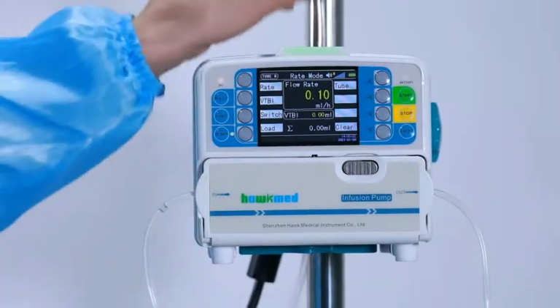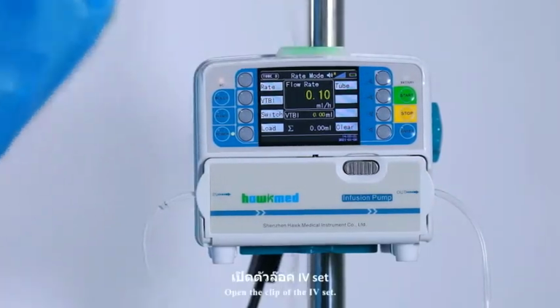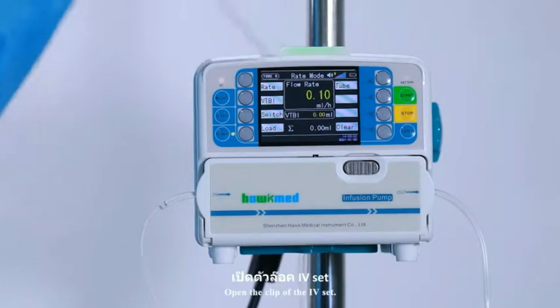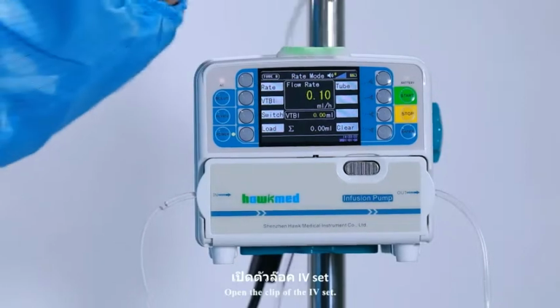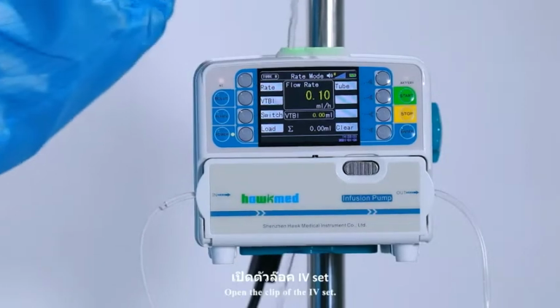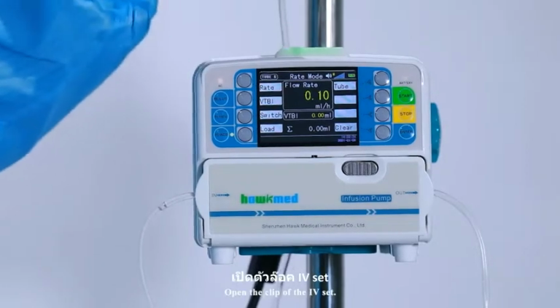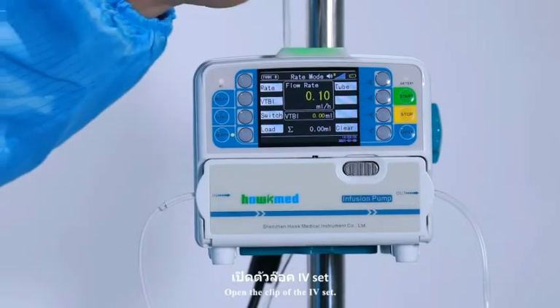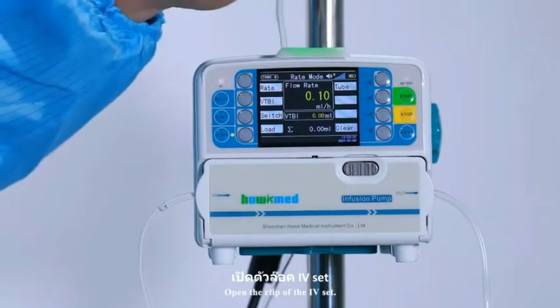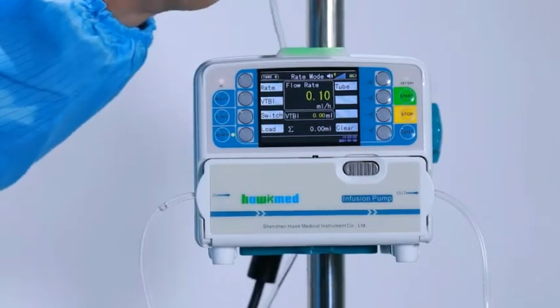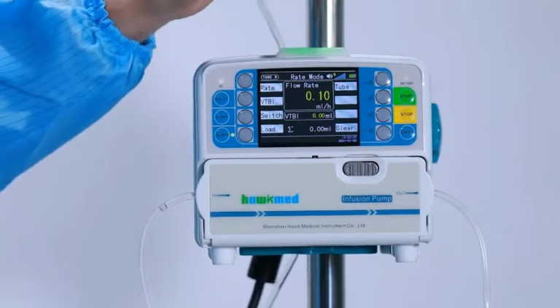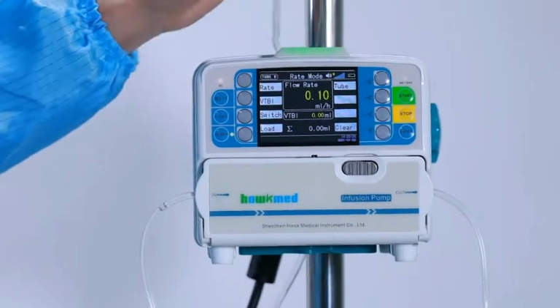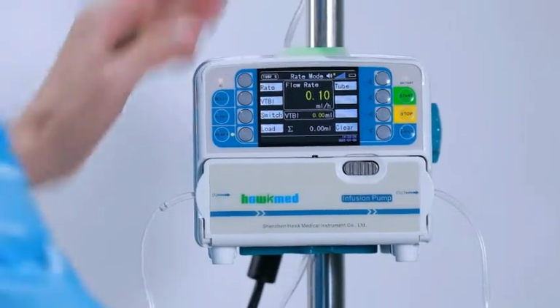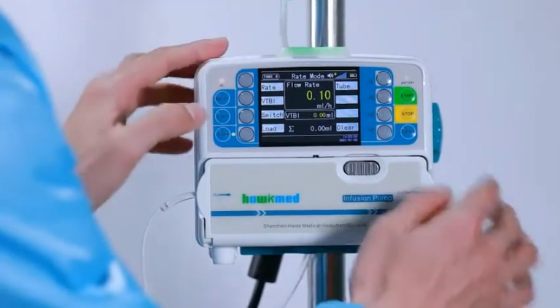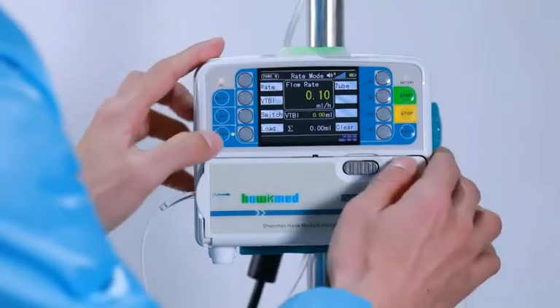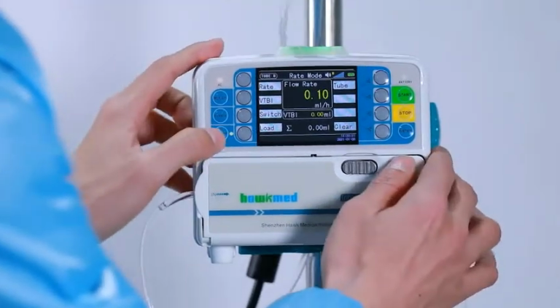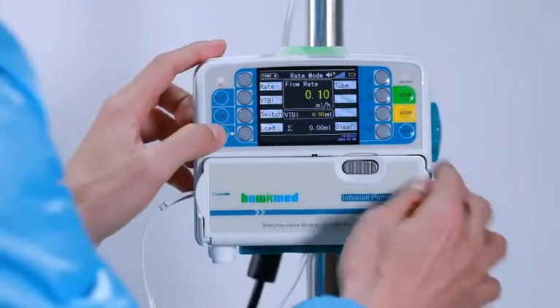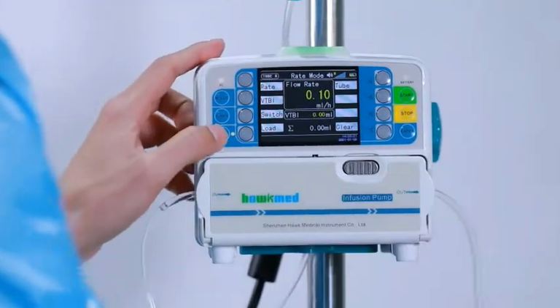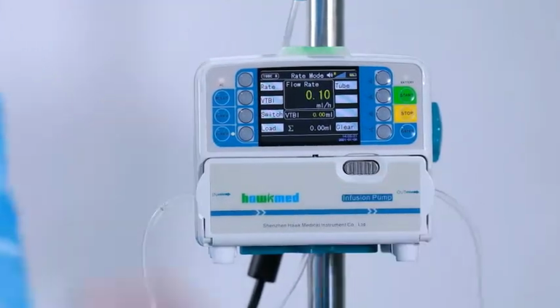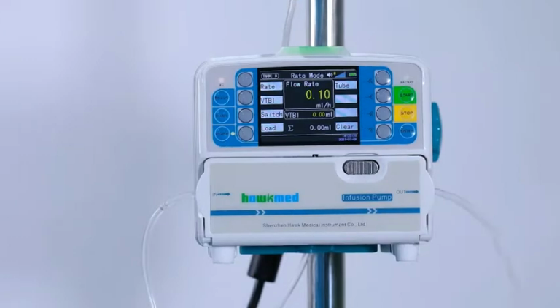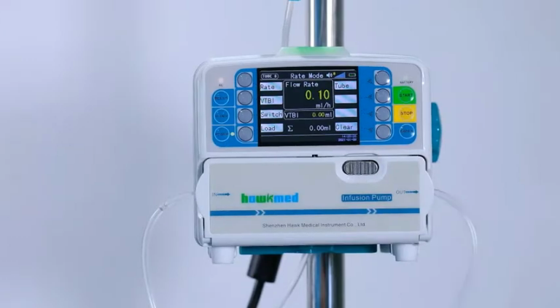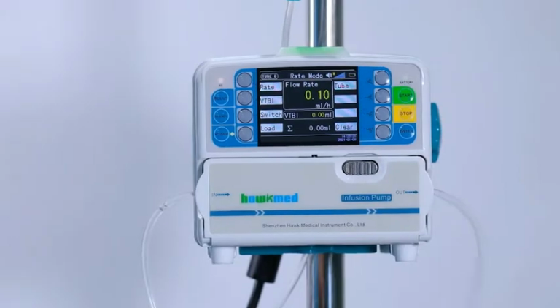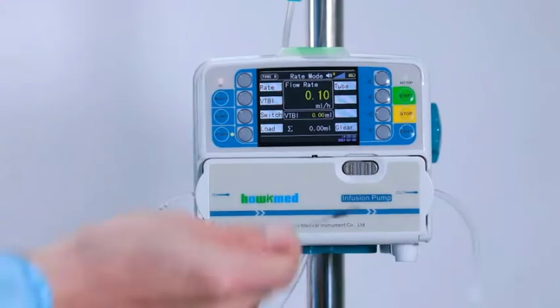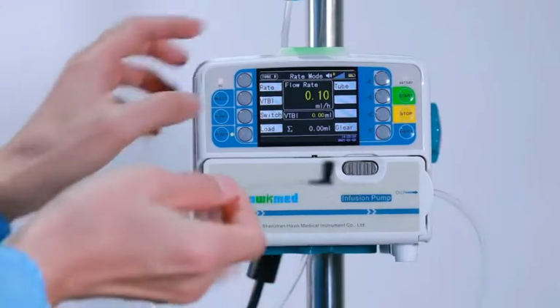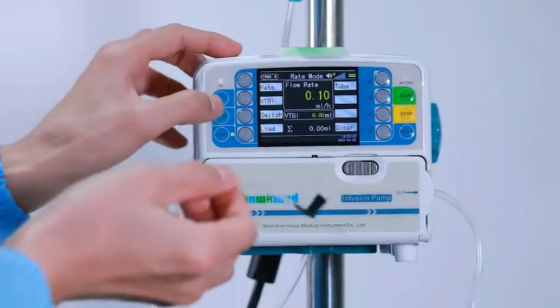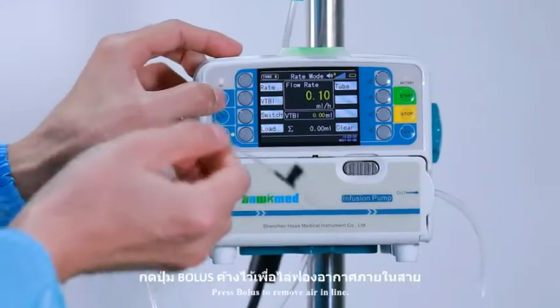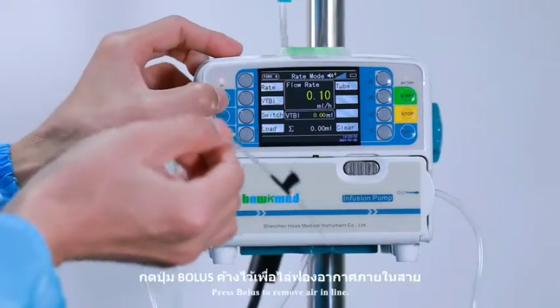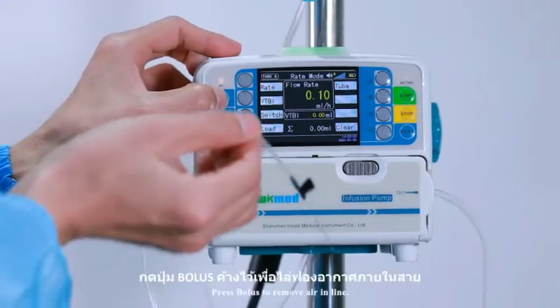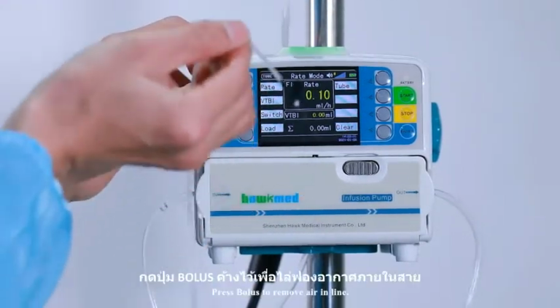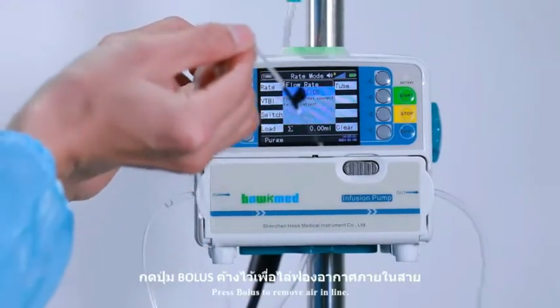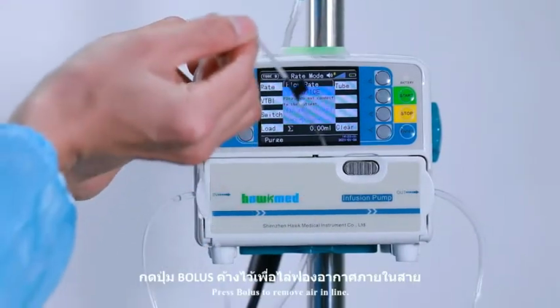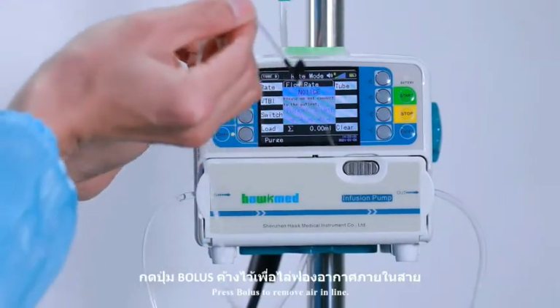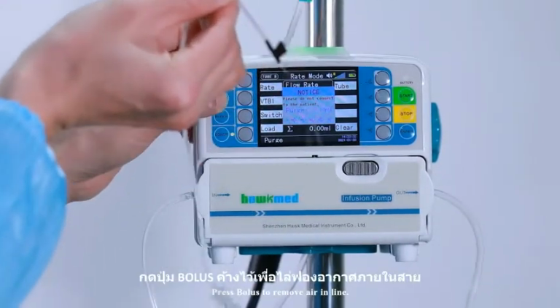Open the clip of the AVI set. Press bolus to remove air in the line.